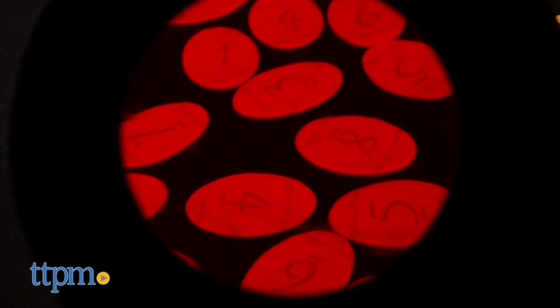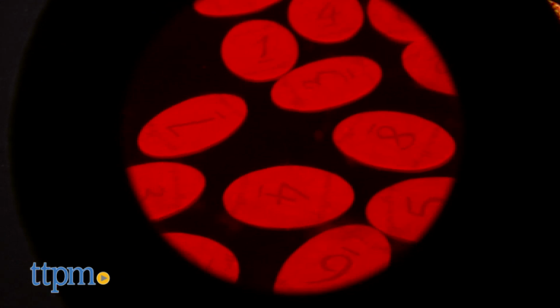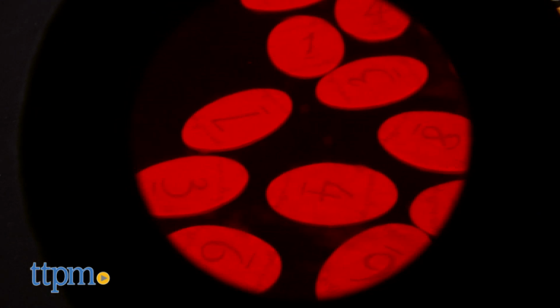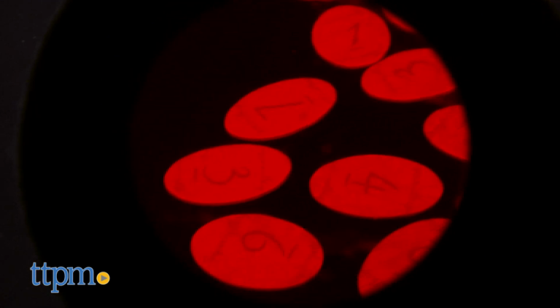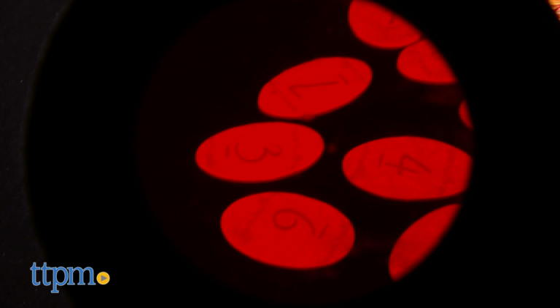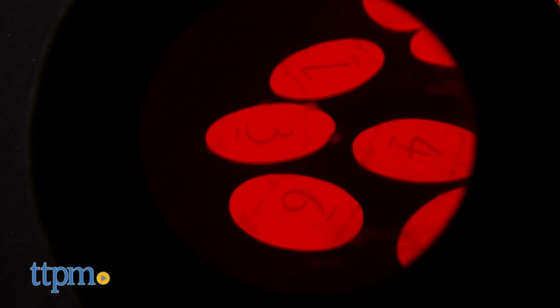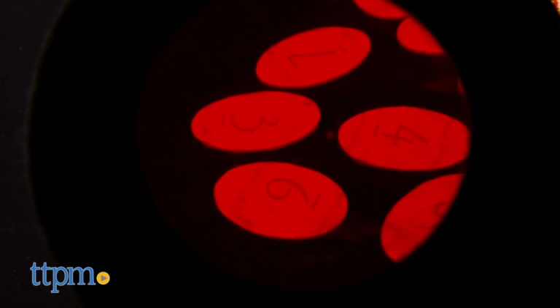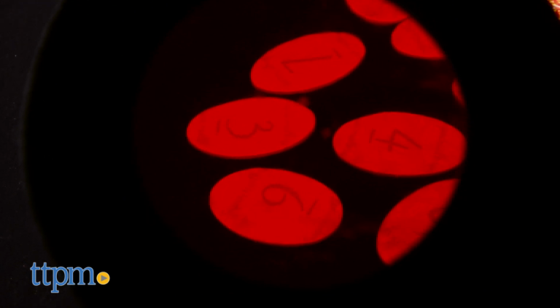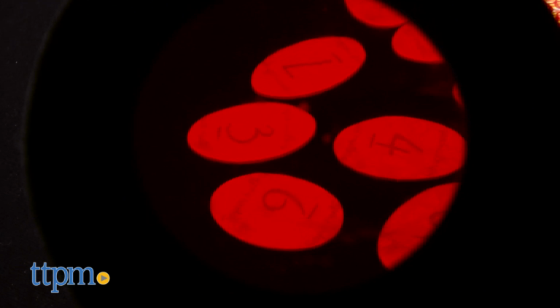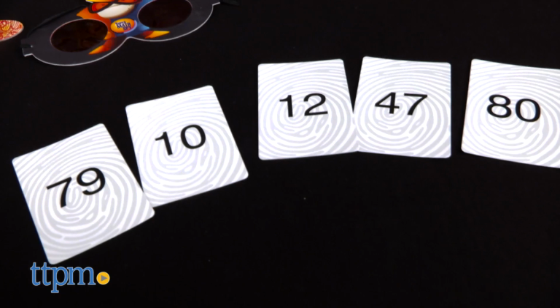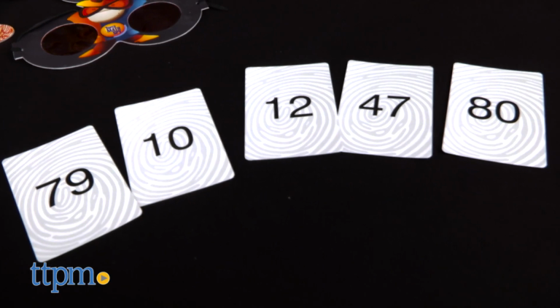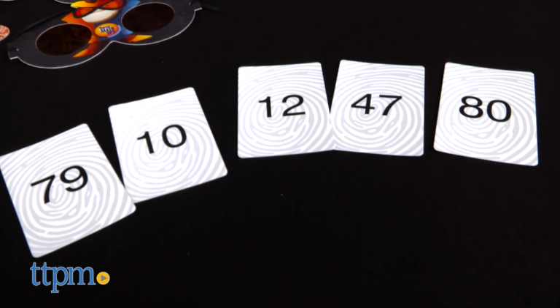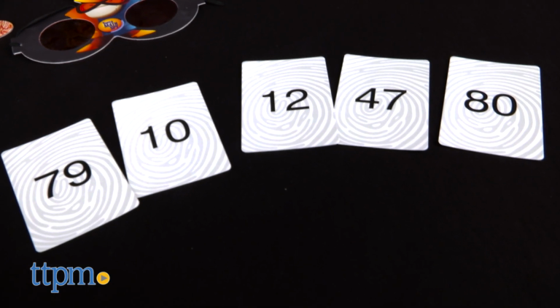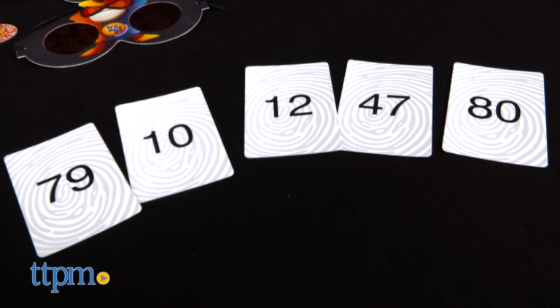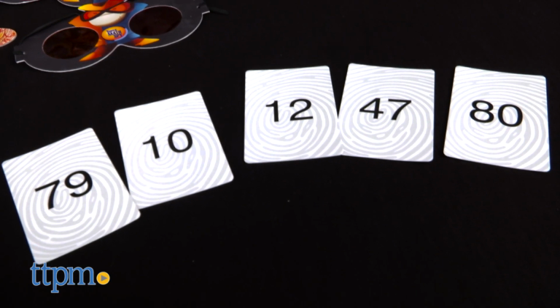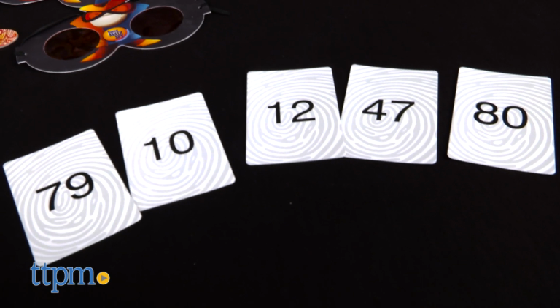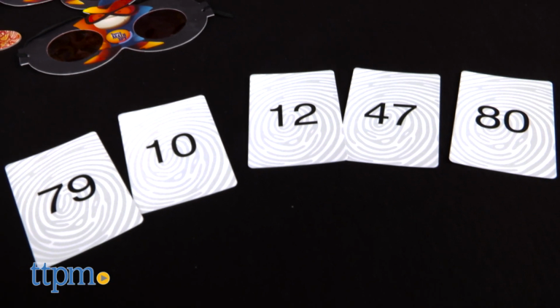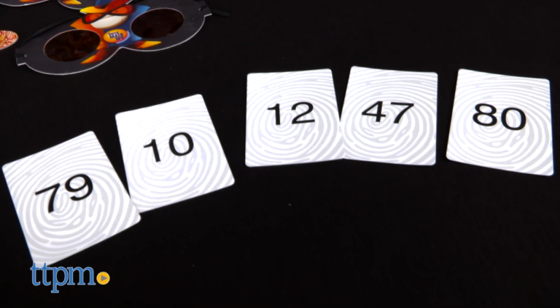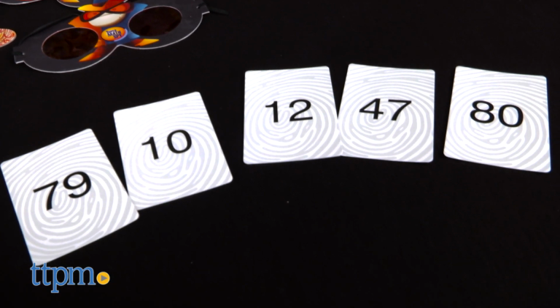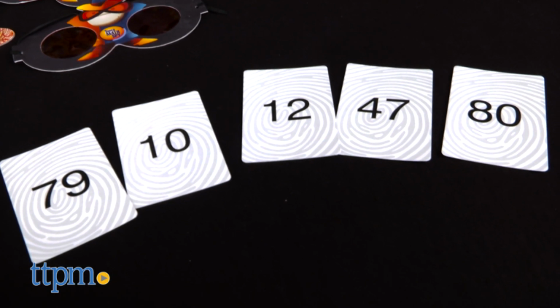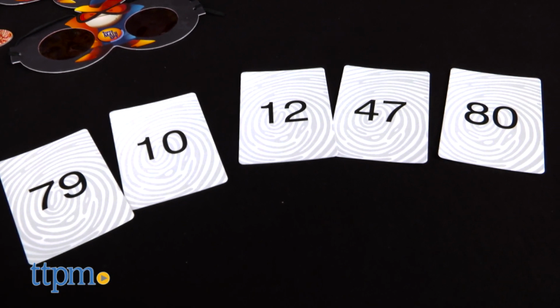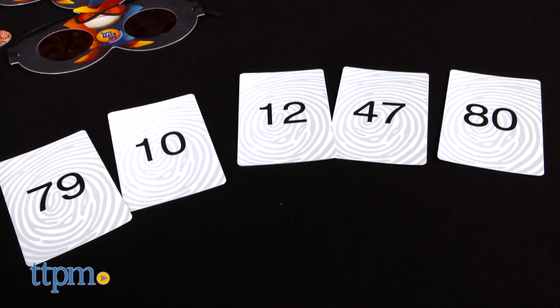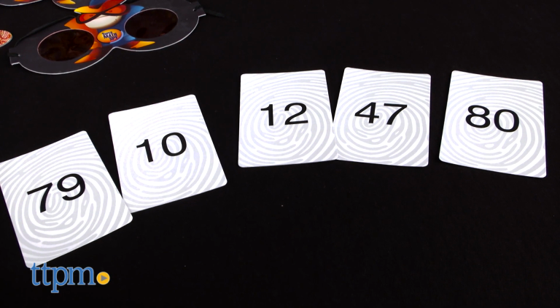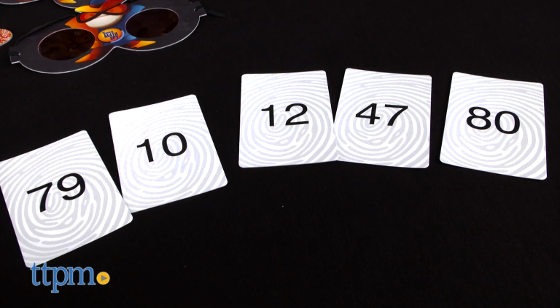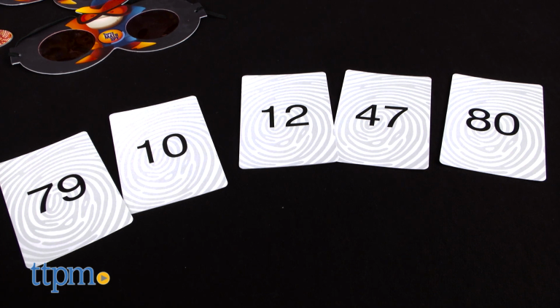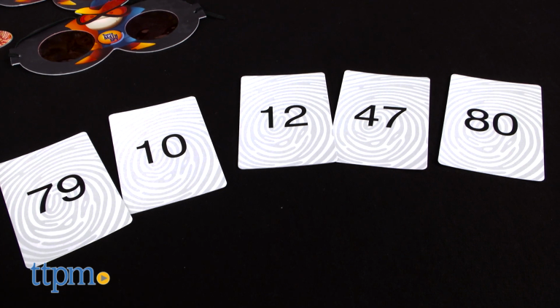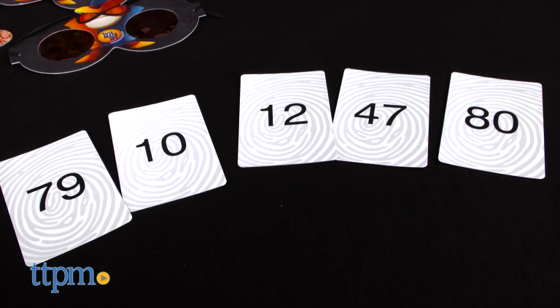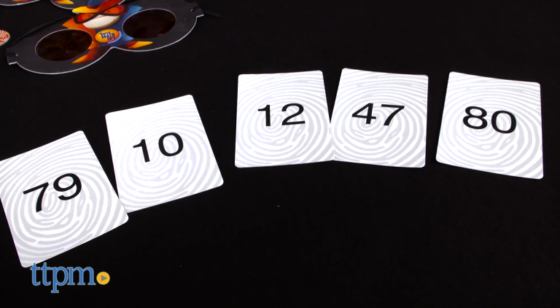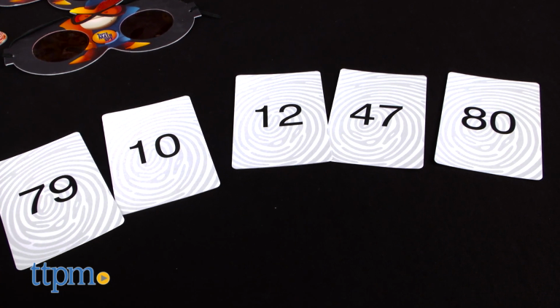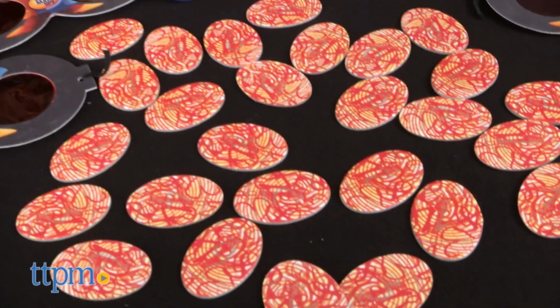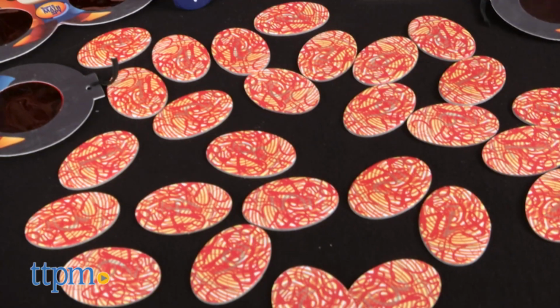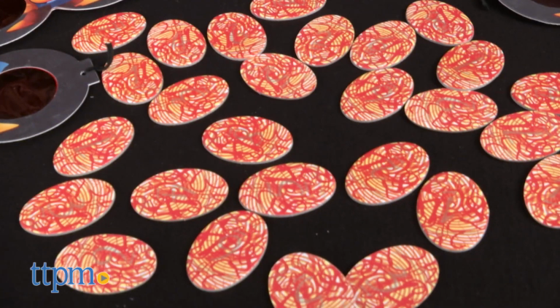The game can be played with two to four players, and the object is to be the first player to get rid of his or her mission cards. The mission cards are number cards ranging from 1 to 100.